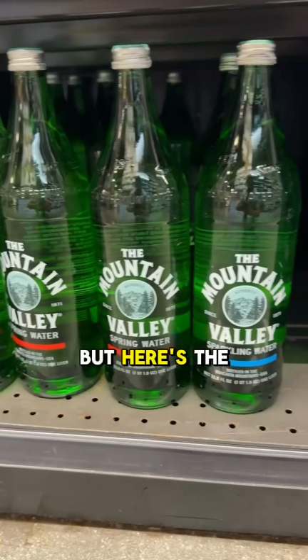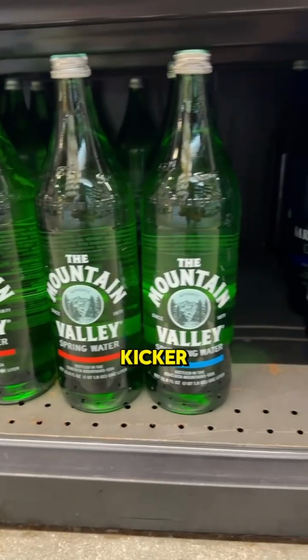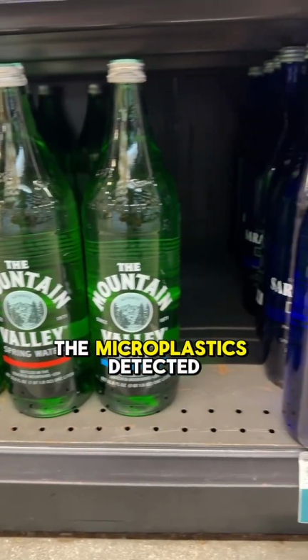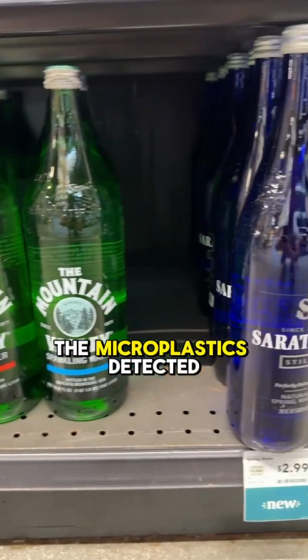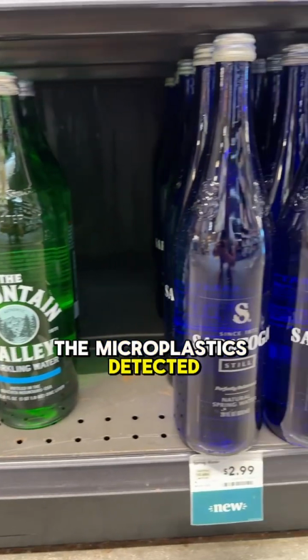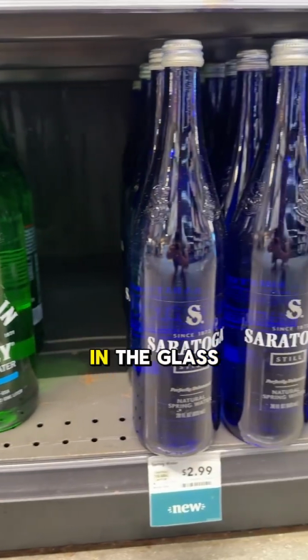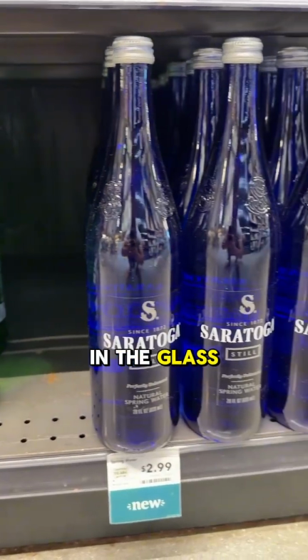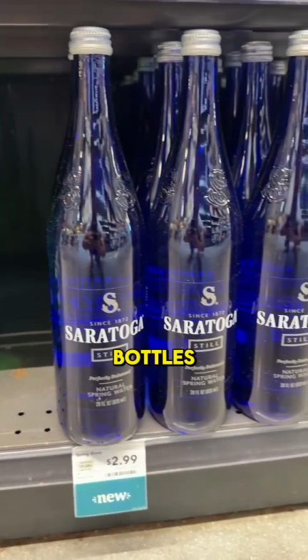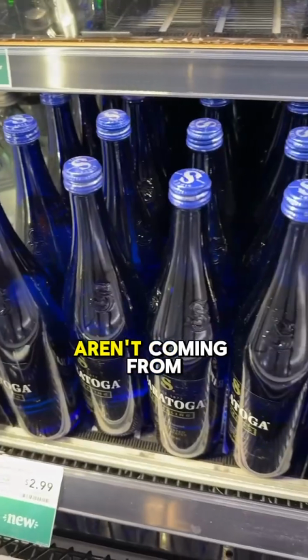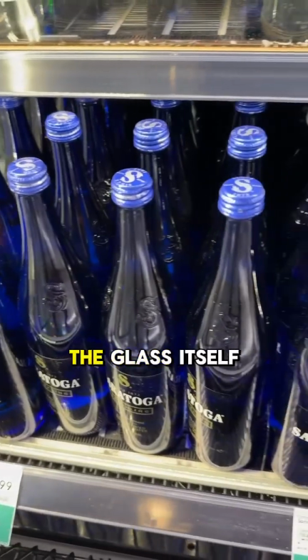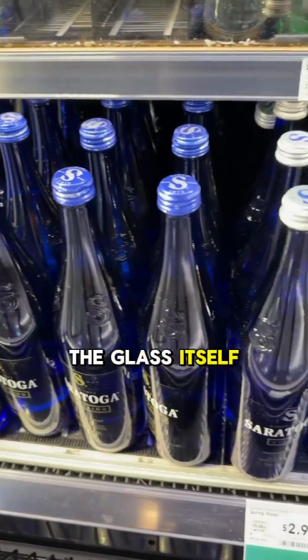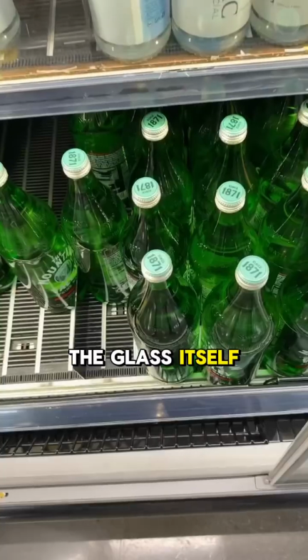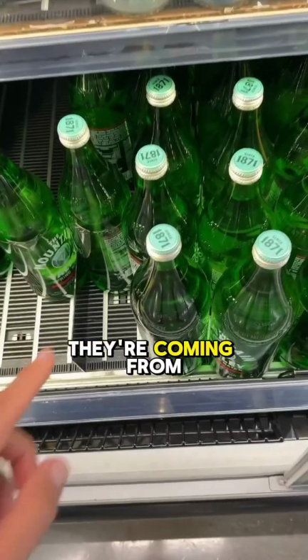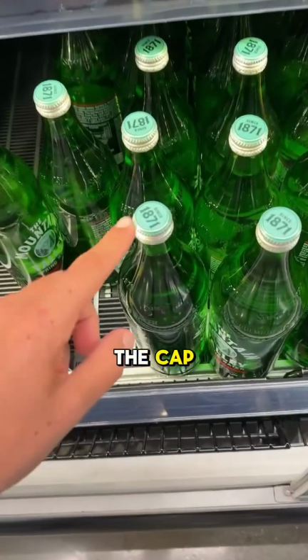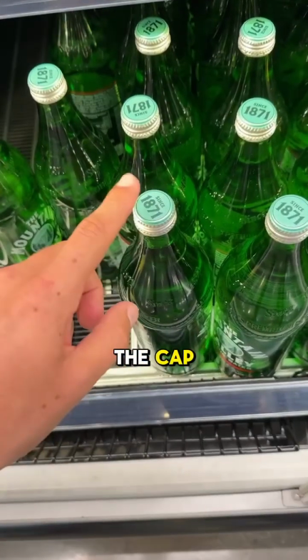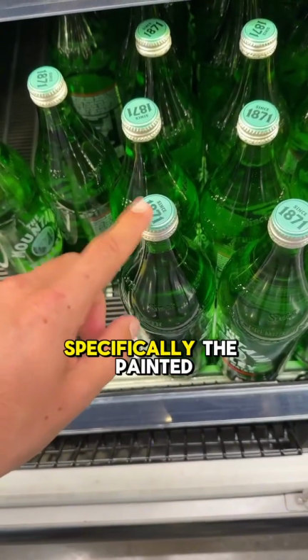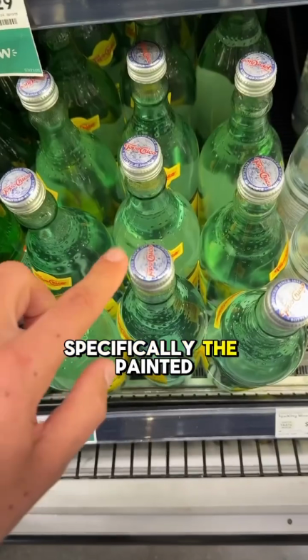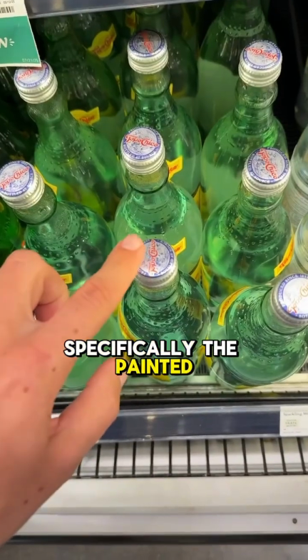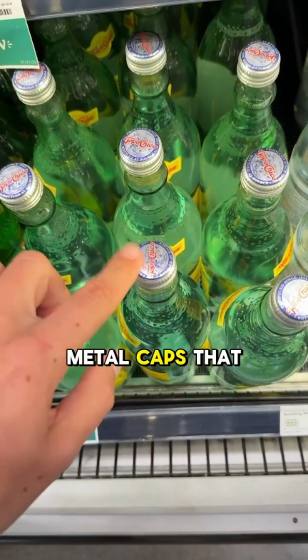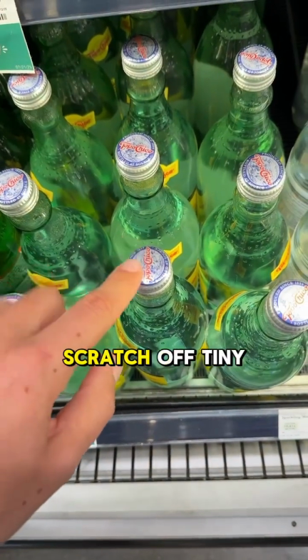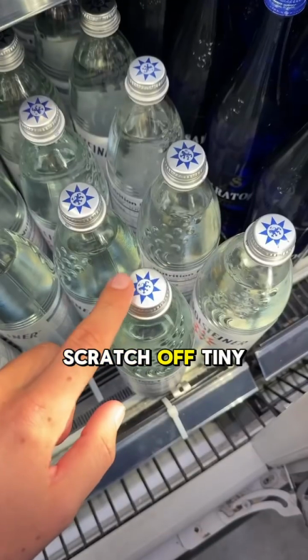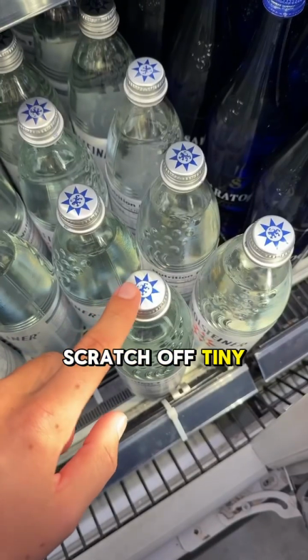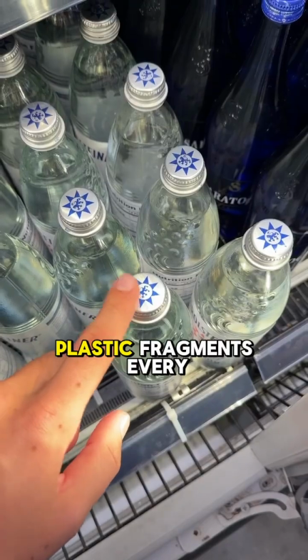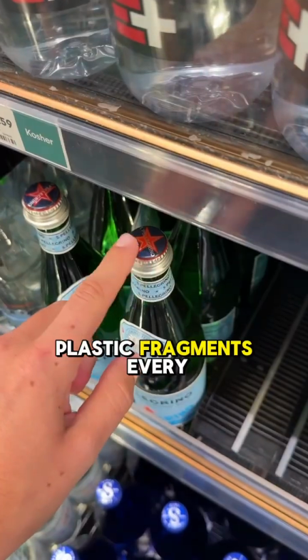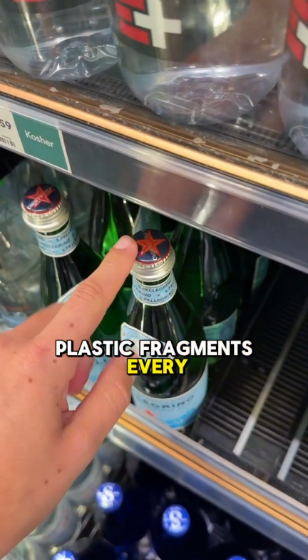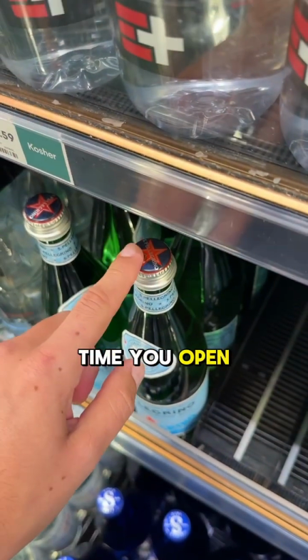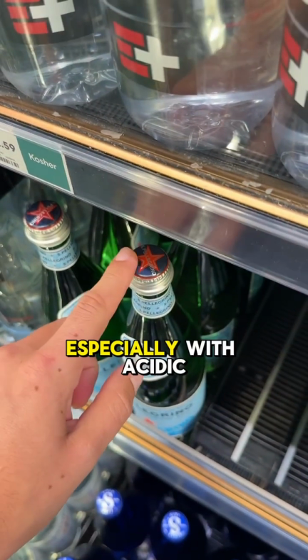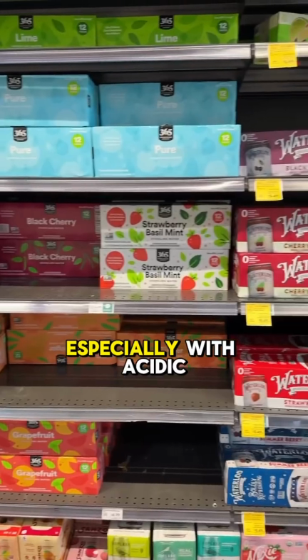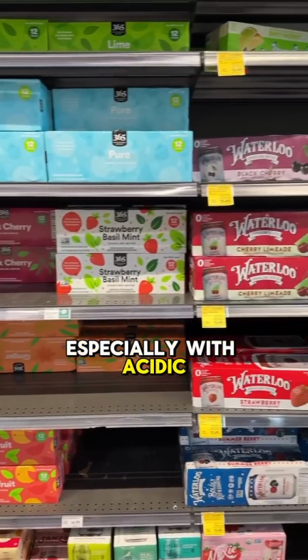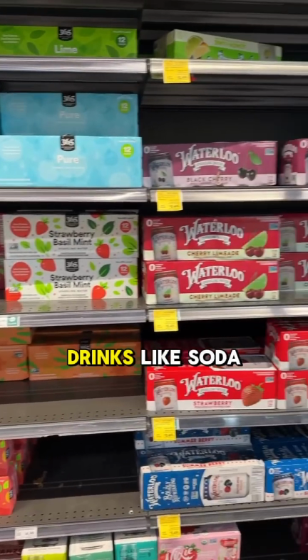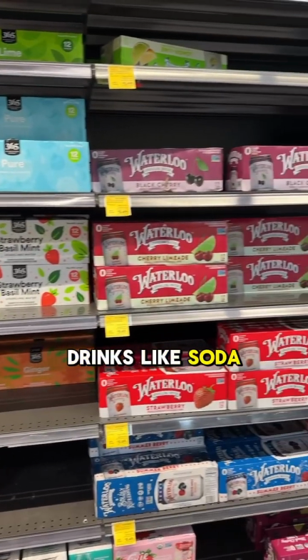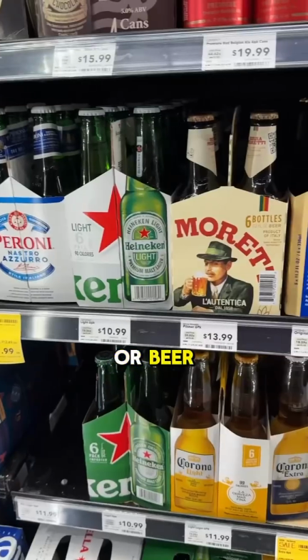But here's the kicker. The microplastics detected in the glass bottles aren't coming from the glass itself — they're coming from the cap, specifically the painted metal caps that scratch off tiny plastic fragments every time you open one, especially with acidic drinks like soda or beer.